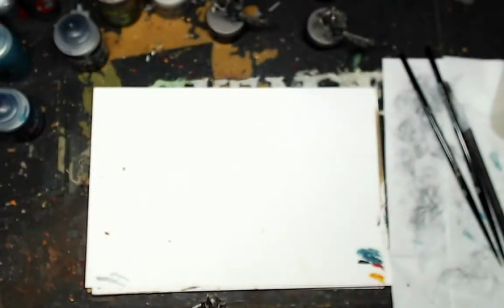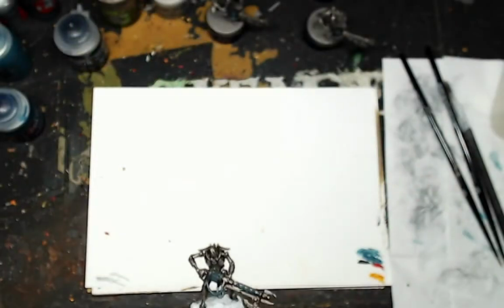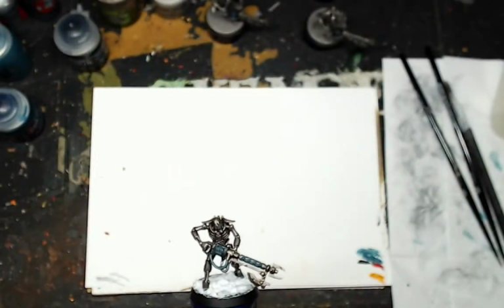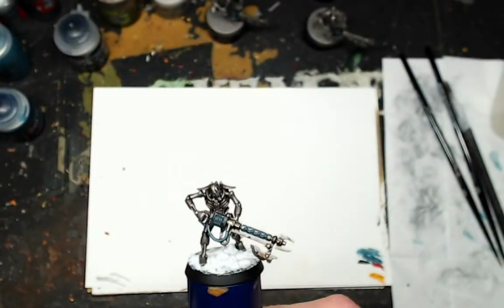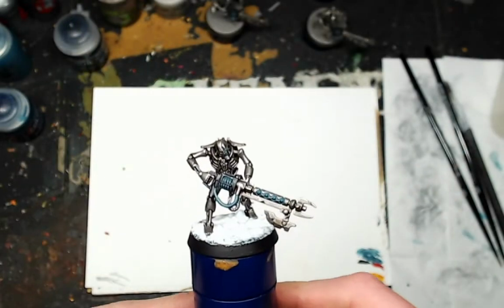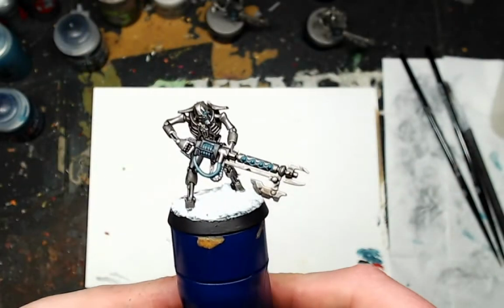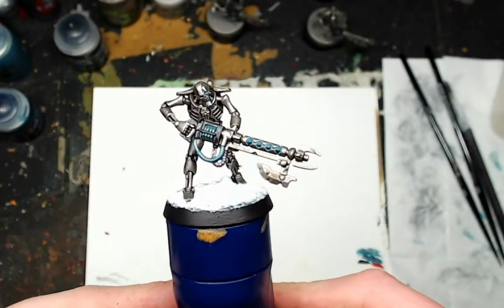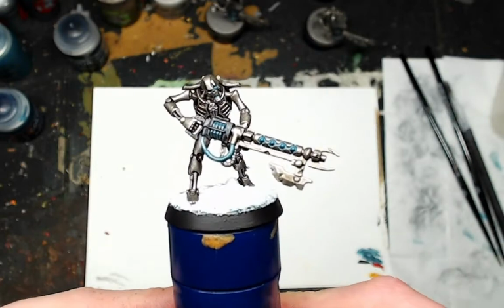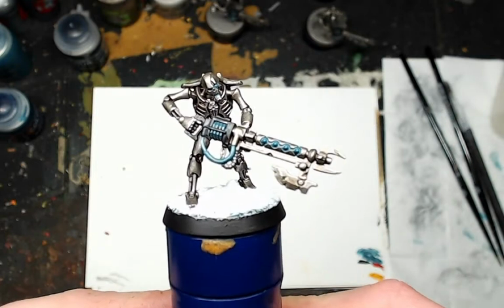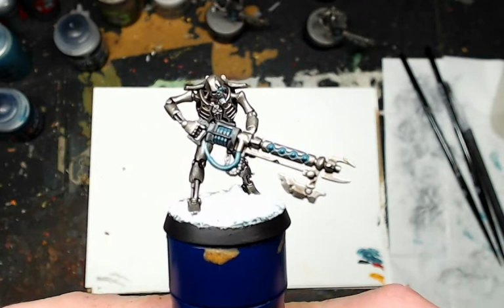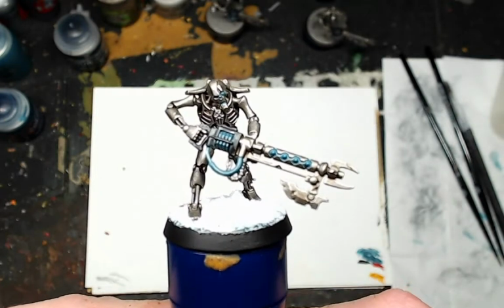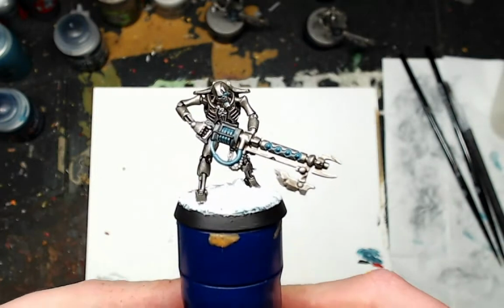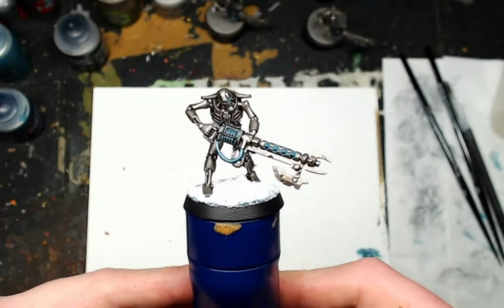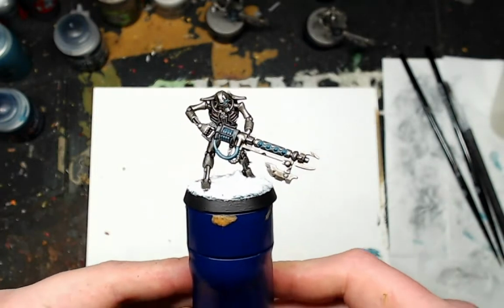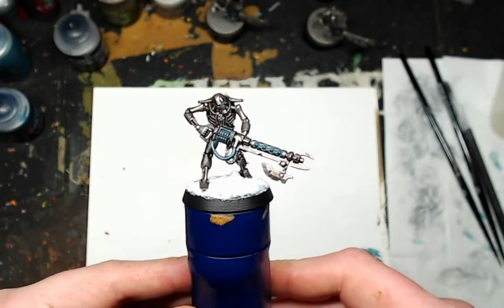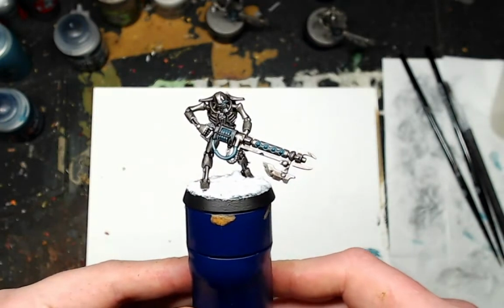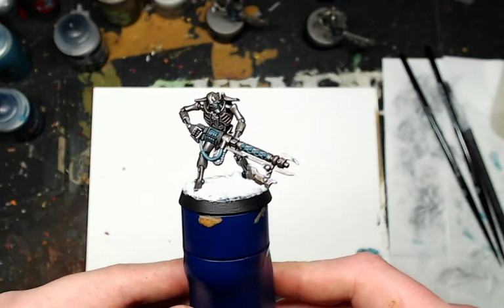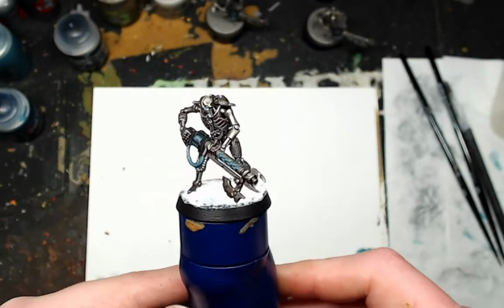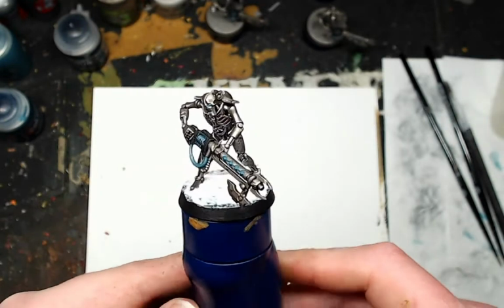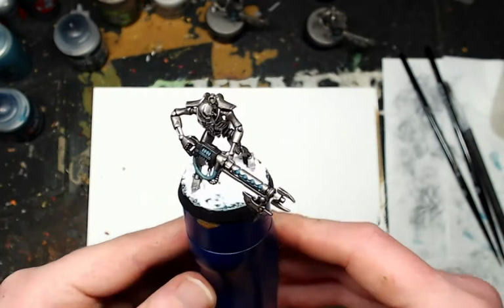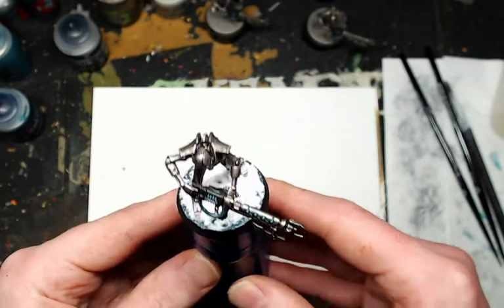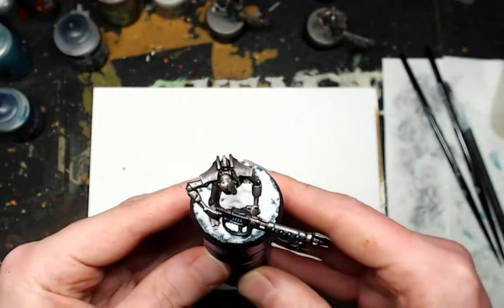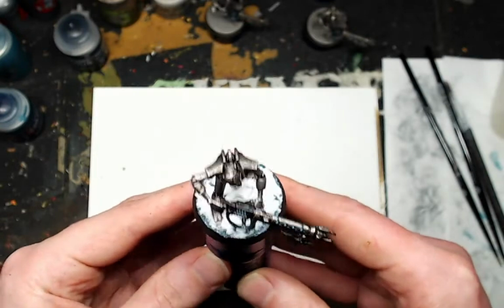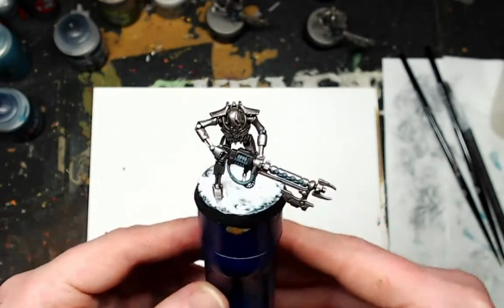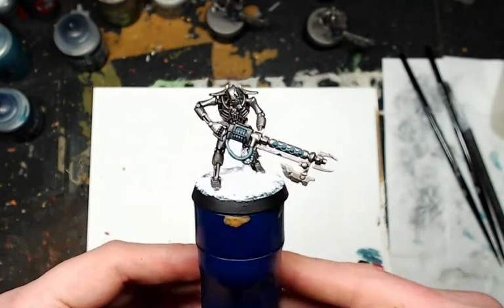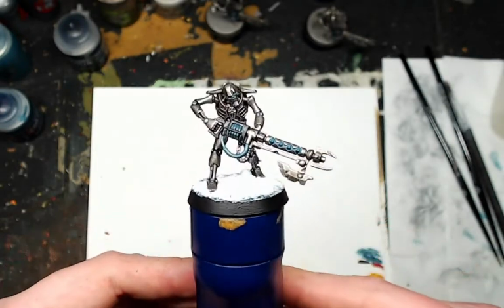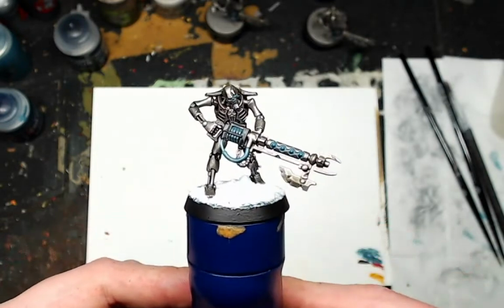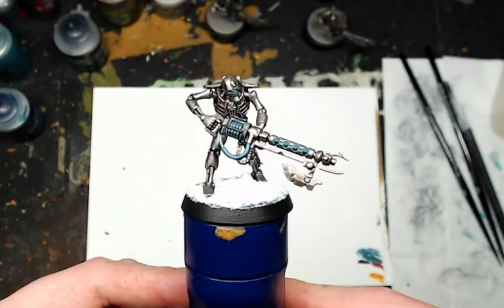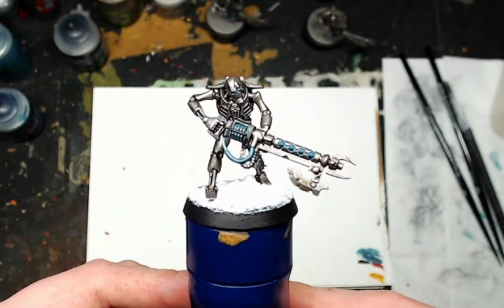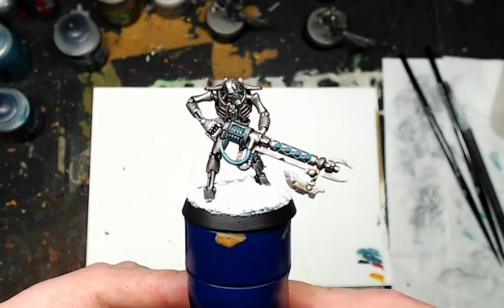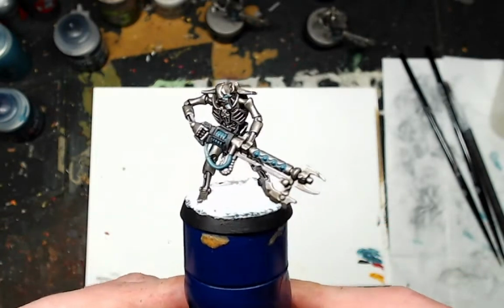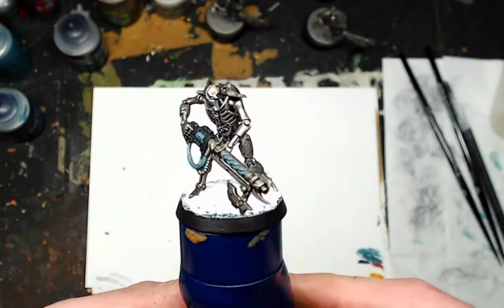And here's the finished result. You've got a kind of snowy ice Necron Warrior in the winter wastes looking for some form of life — maybe he's after polar bears or penguins, I don't know.